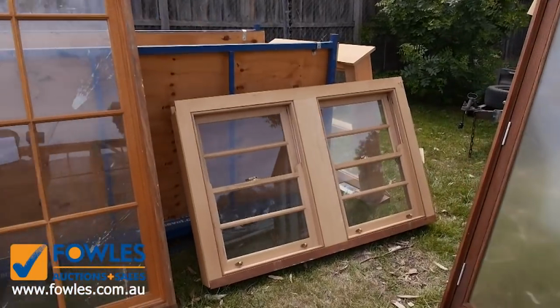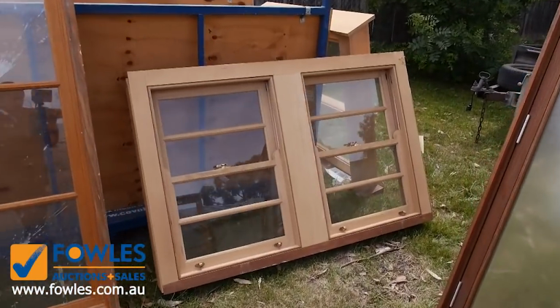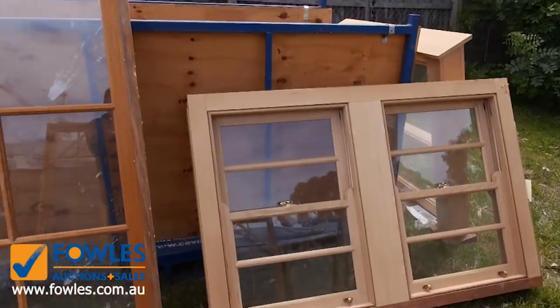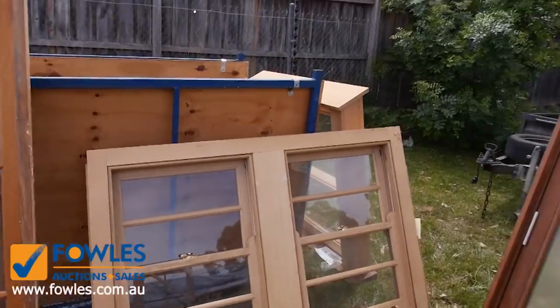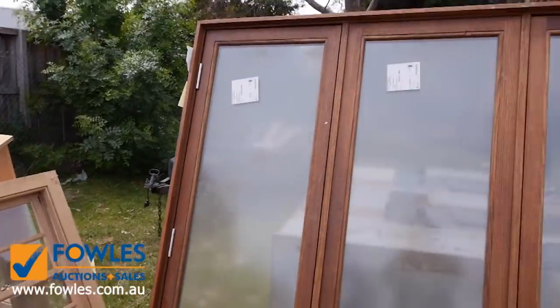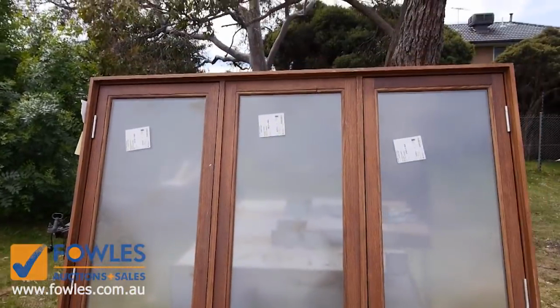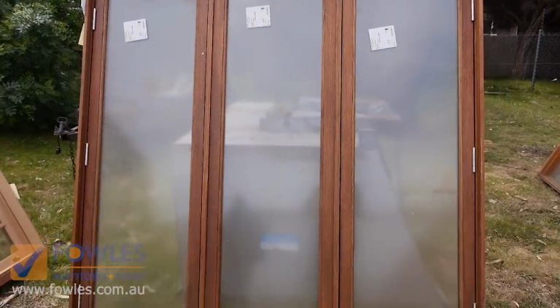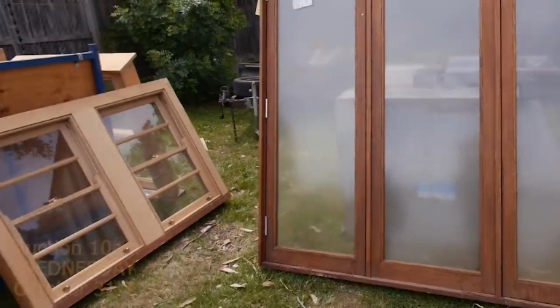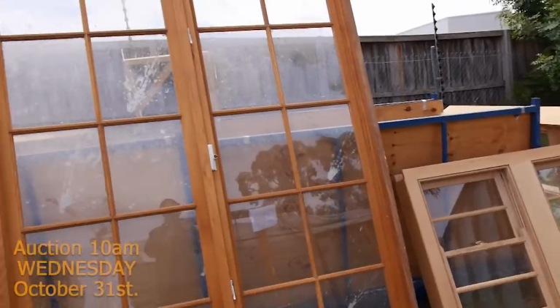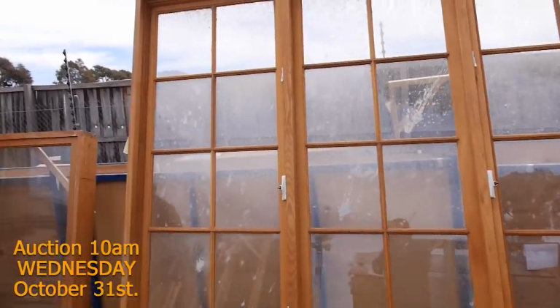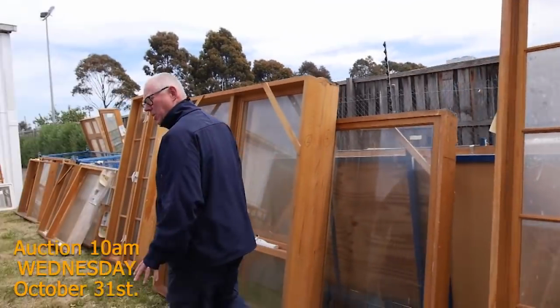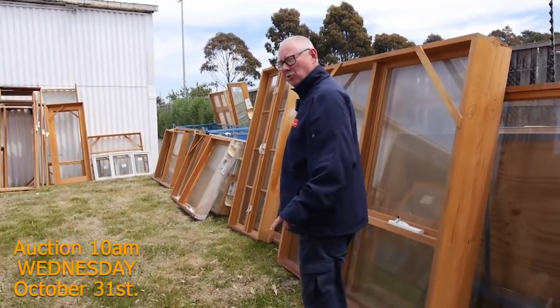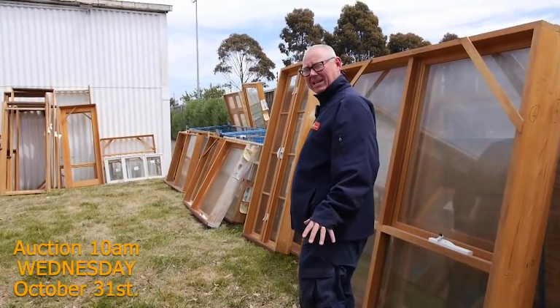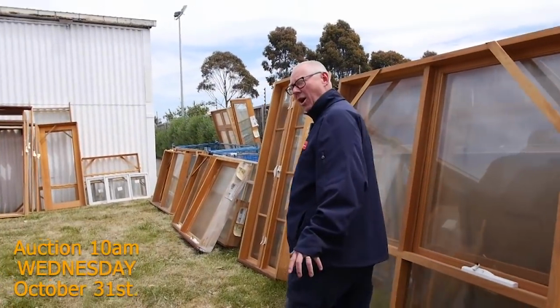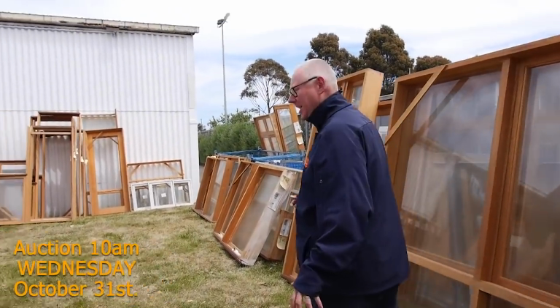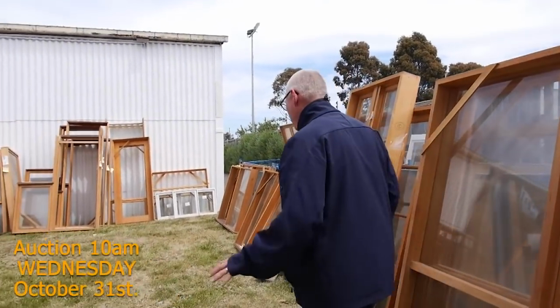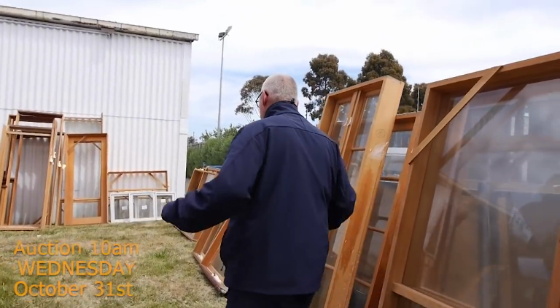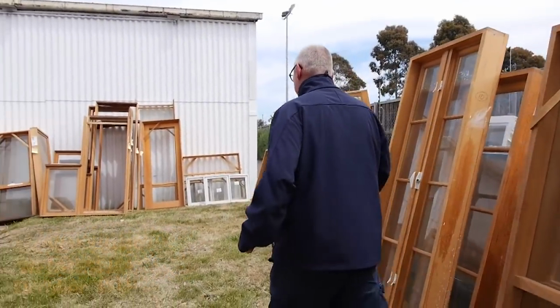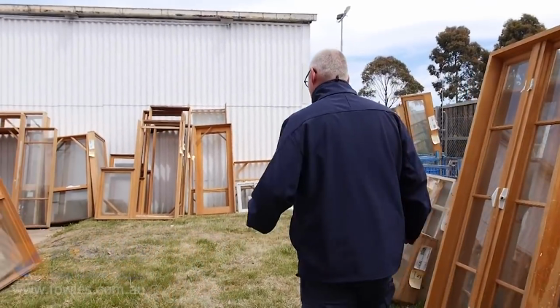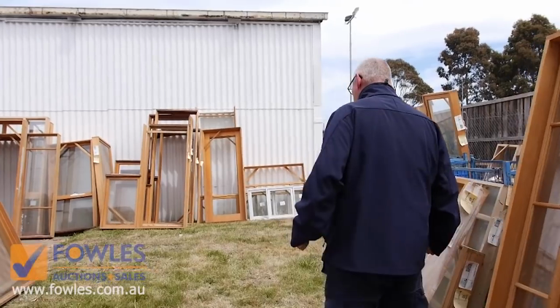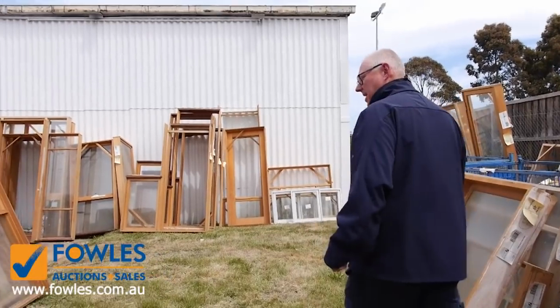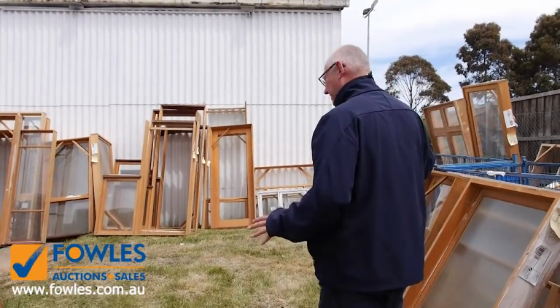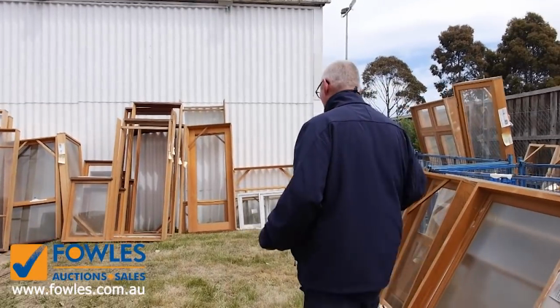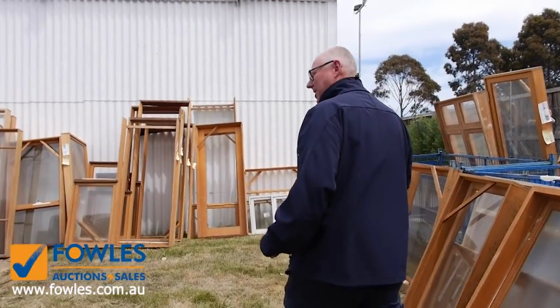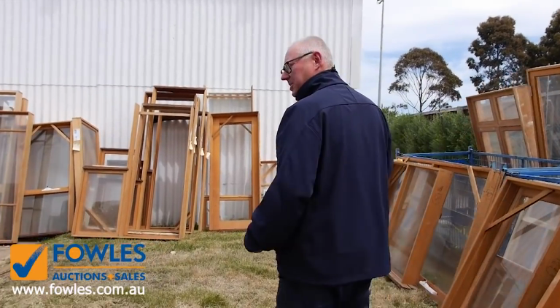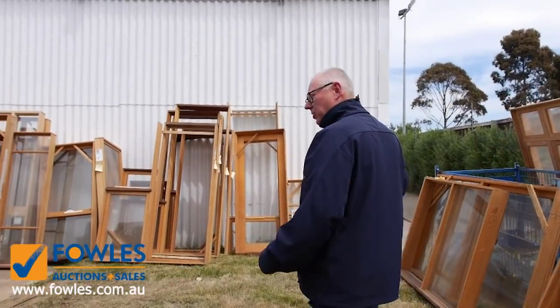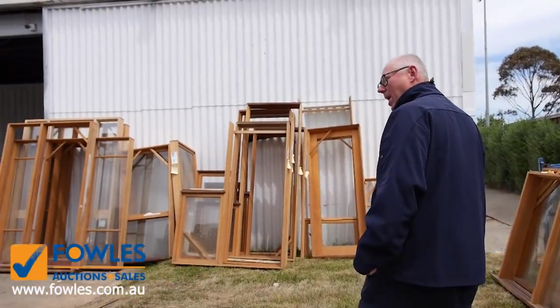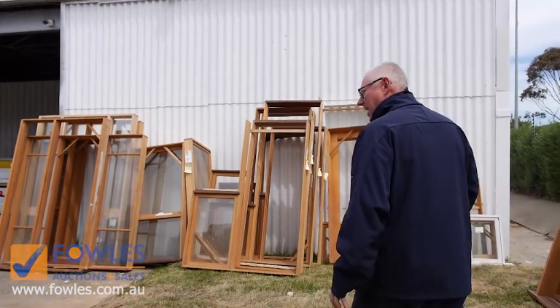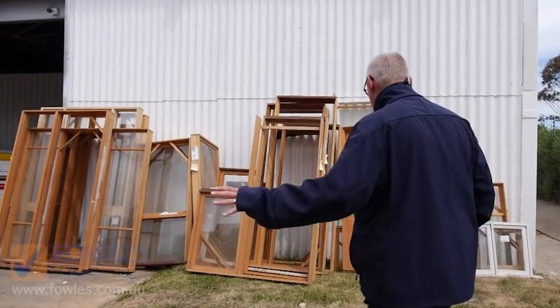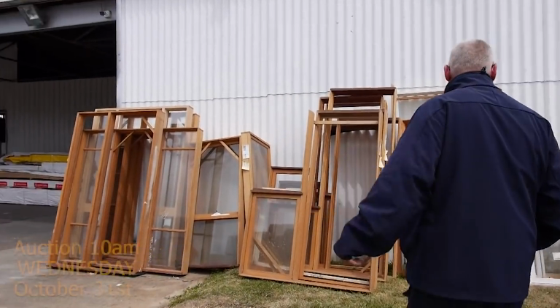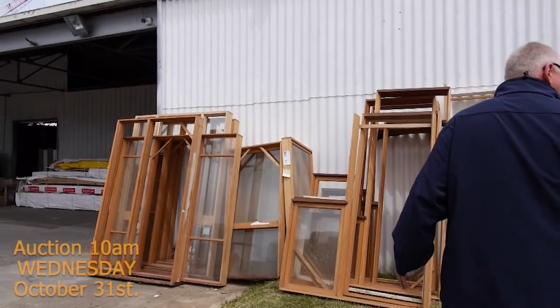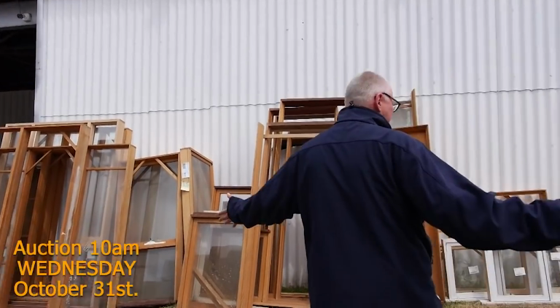Casement windows — lots and lots of variety there. All these windows will be cleared to the highest bidder, so unreserved. Make sure you're here. They're right at the start of the auction, starting with lot number one. And there's a fence there as you can see.